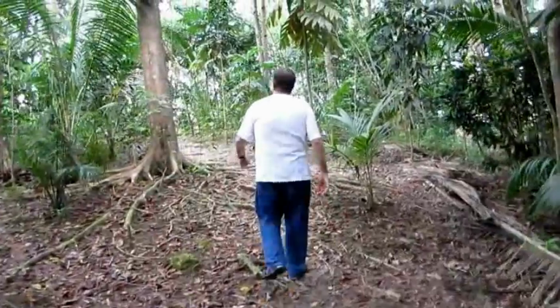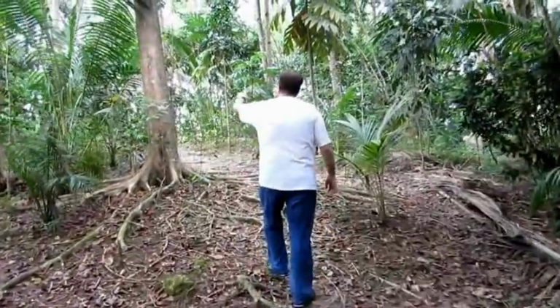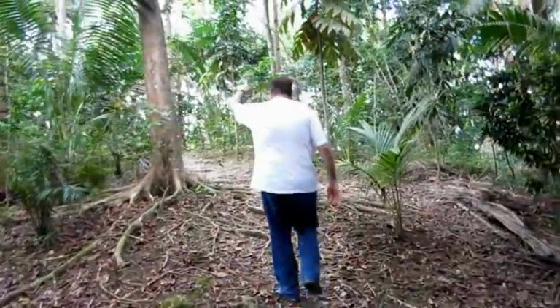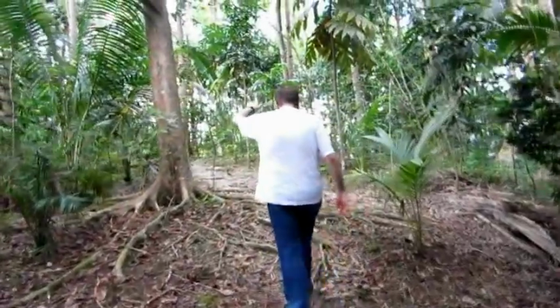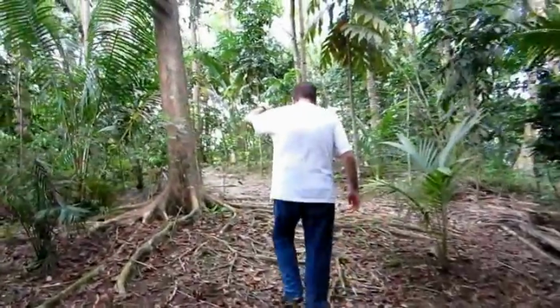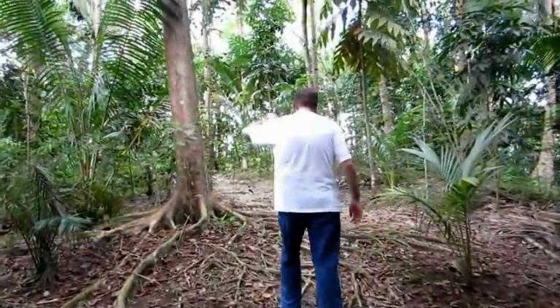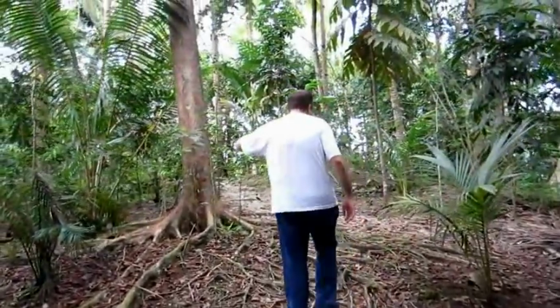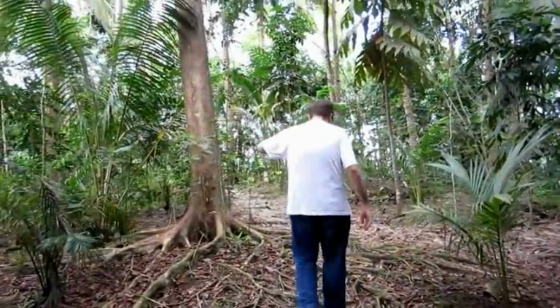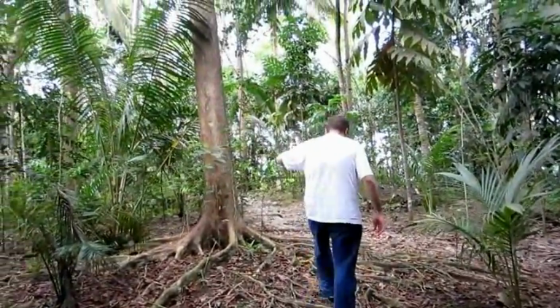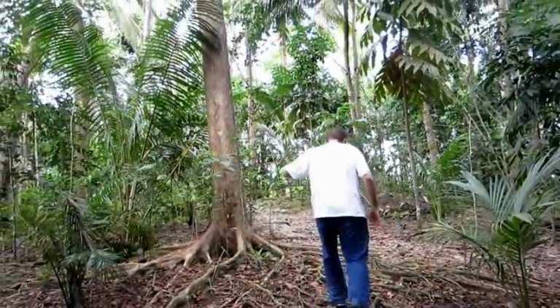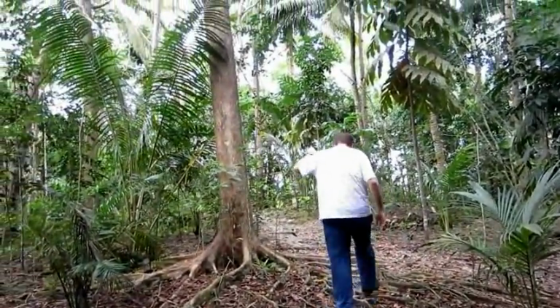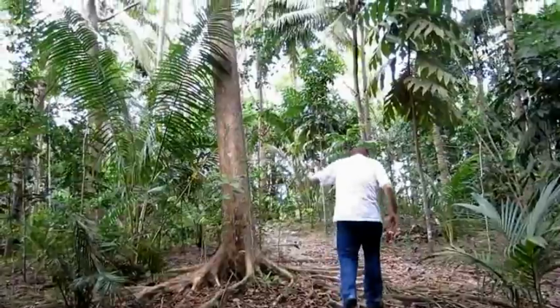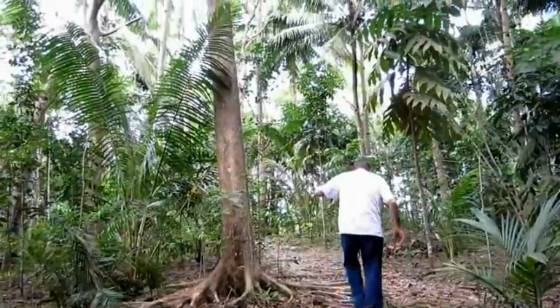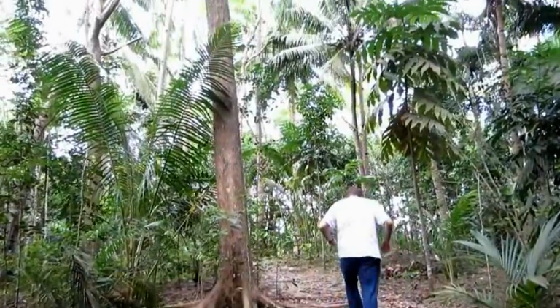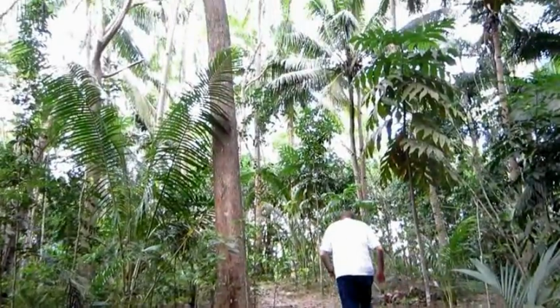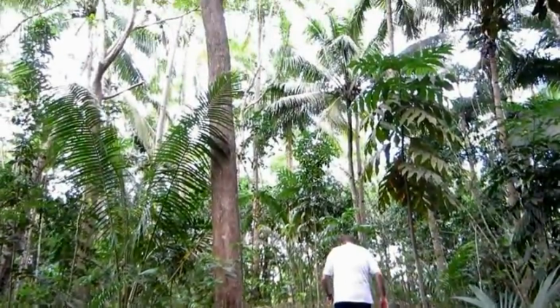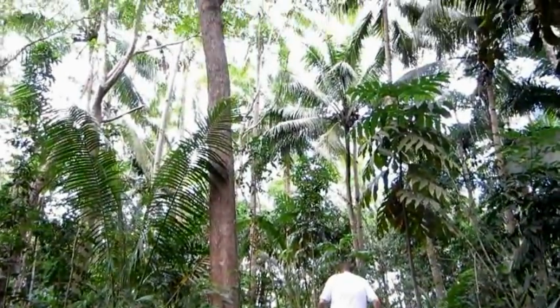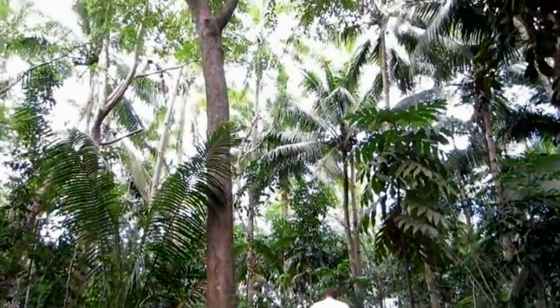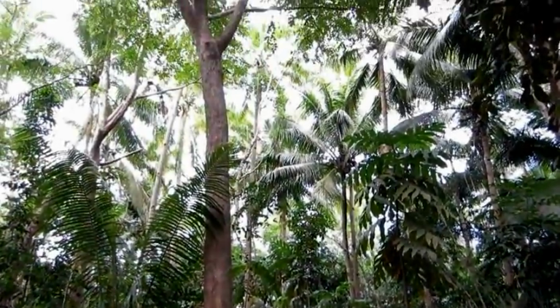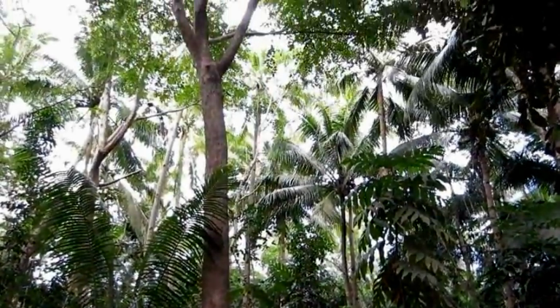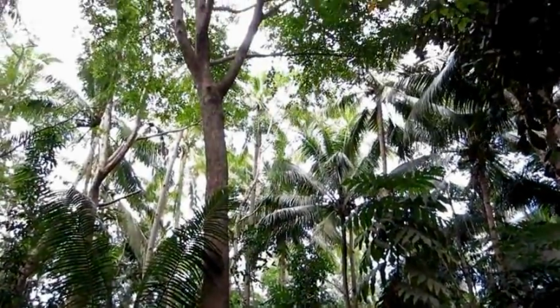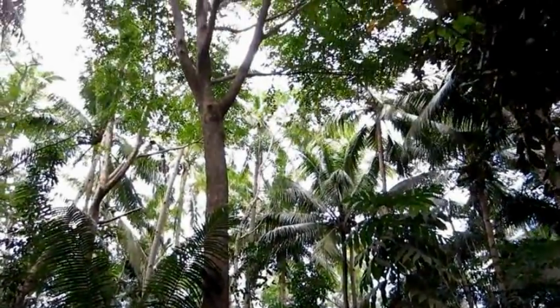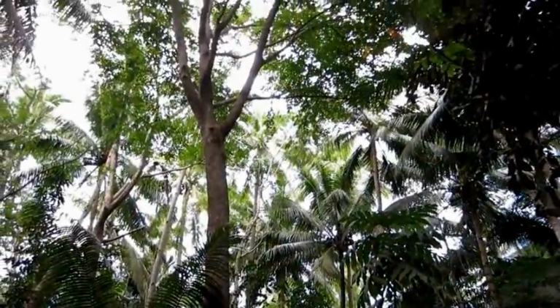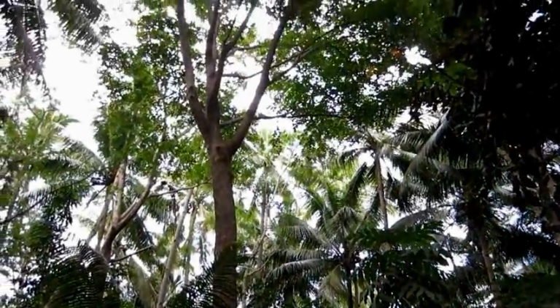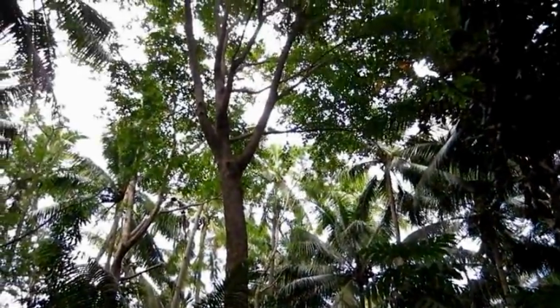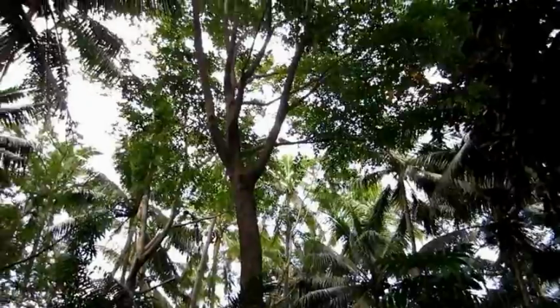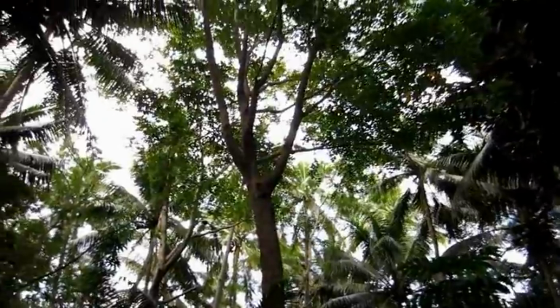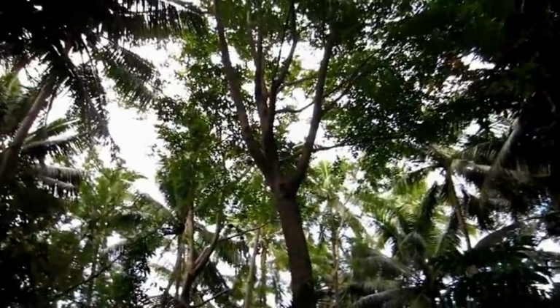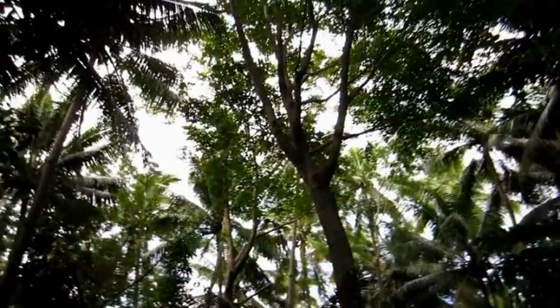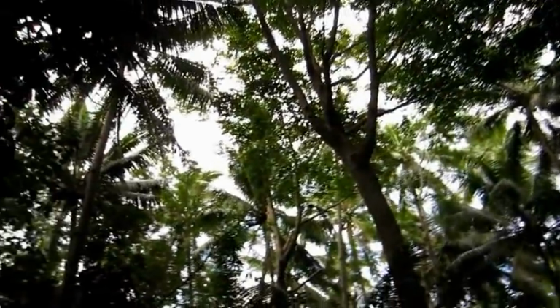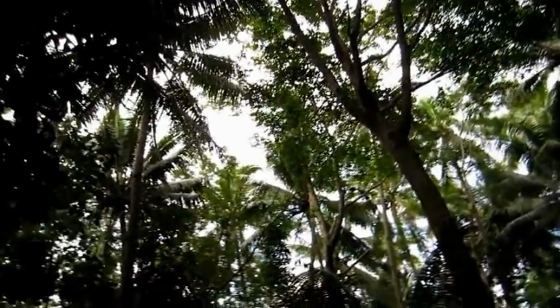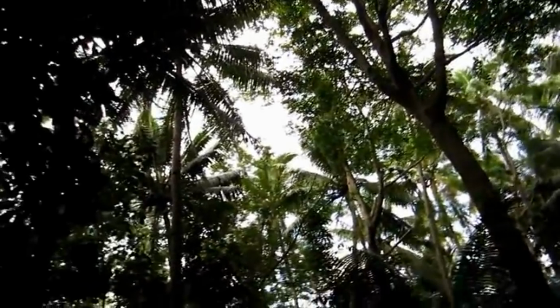There's a tree here. What tree is it? That is Nara though. Nara. That's the Nara tree right there.